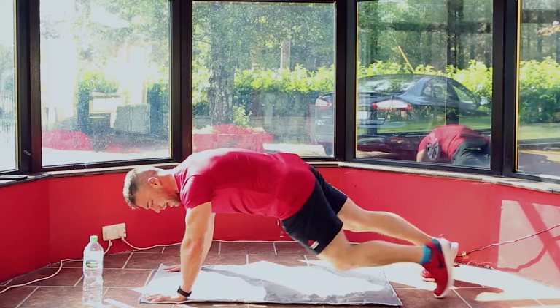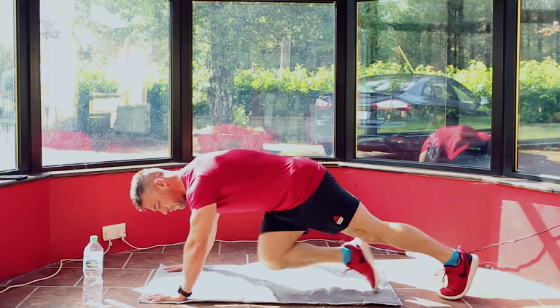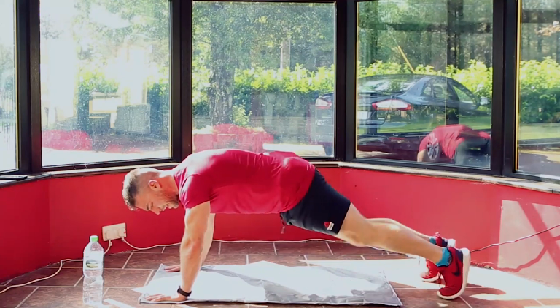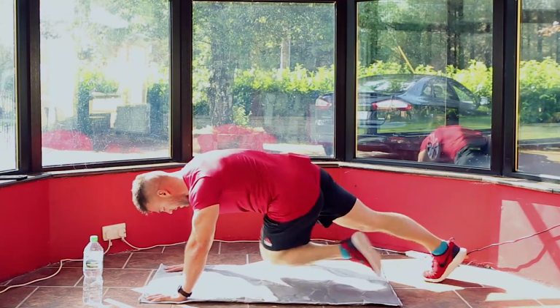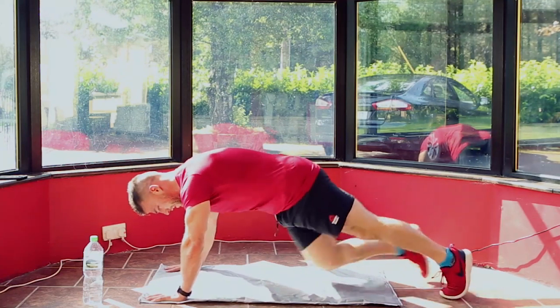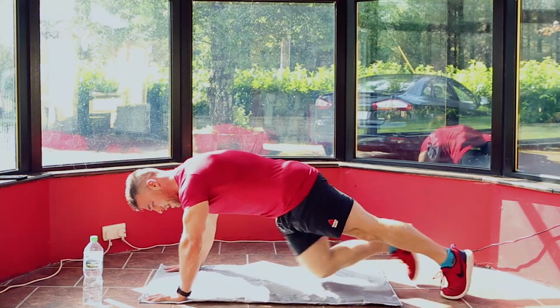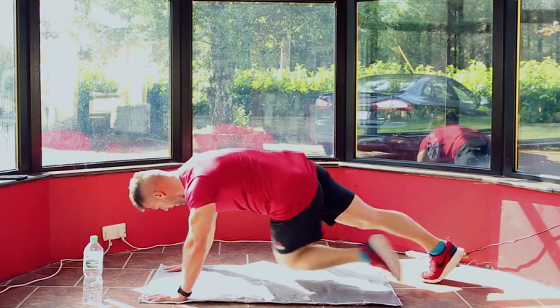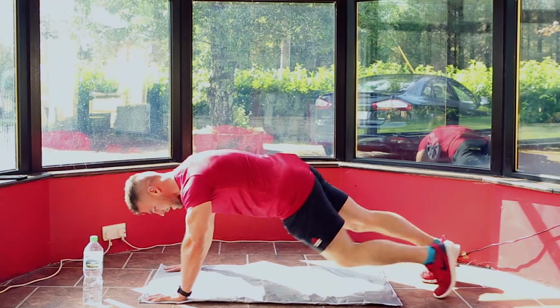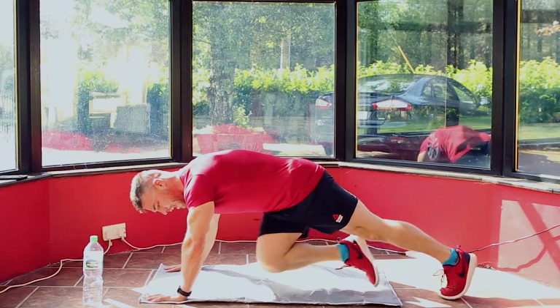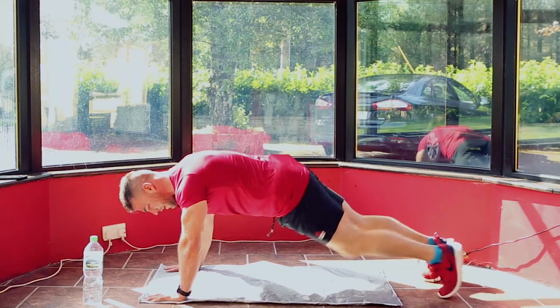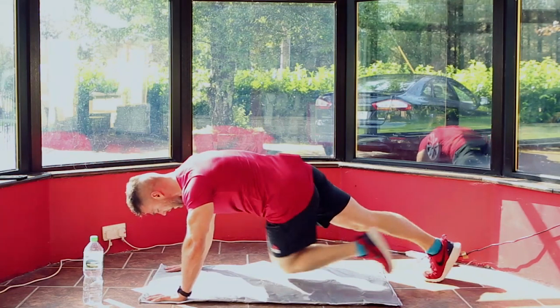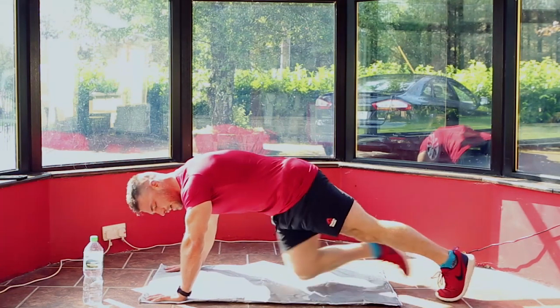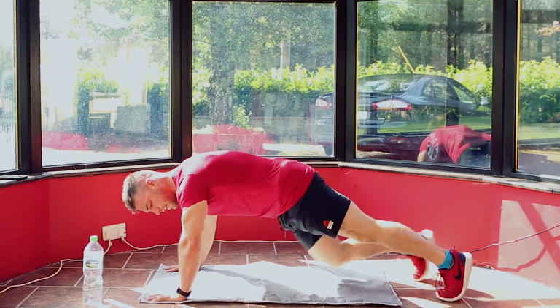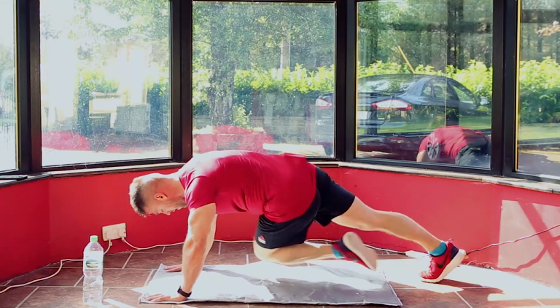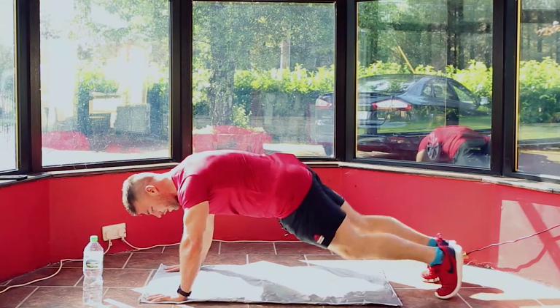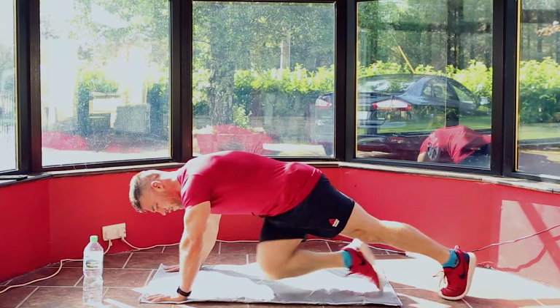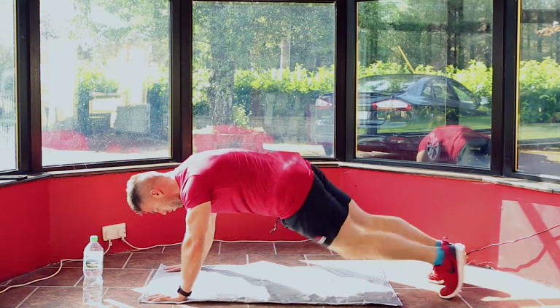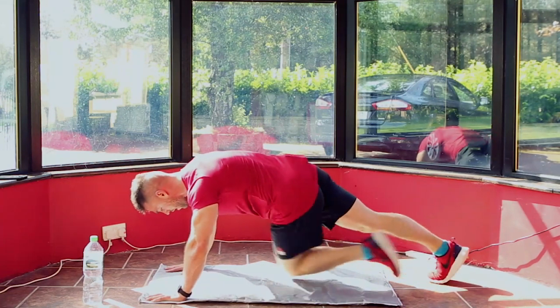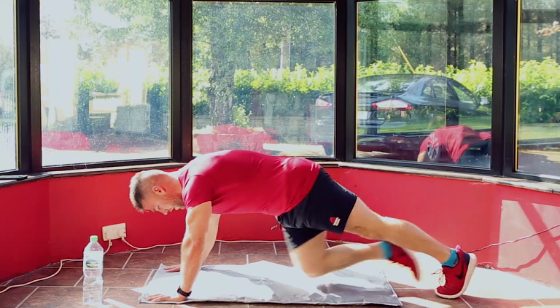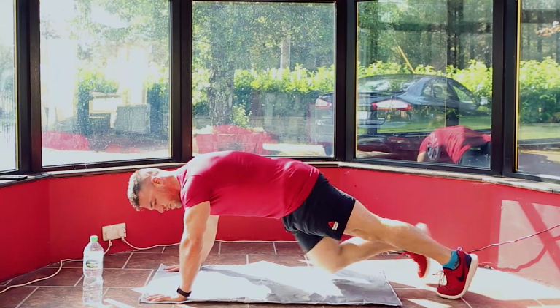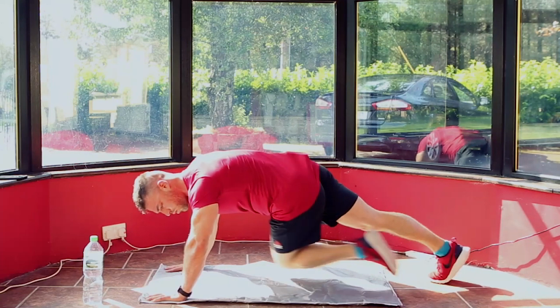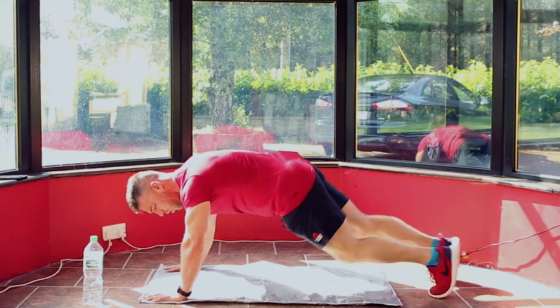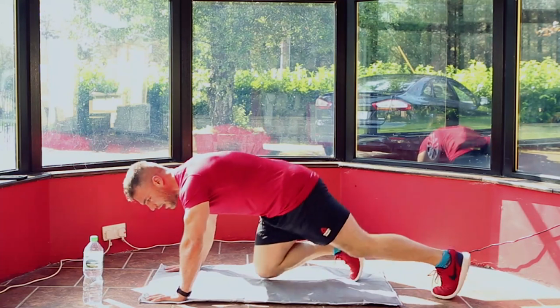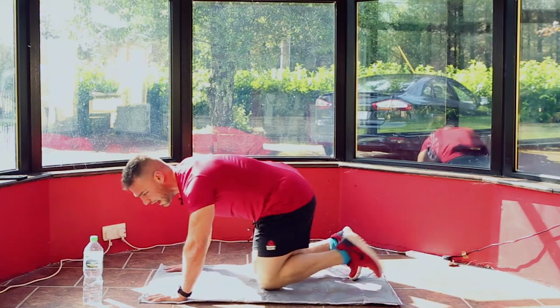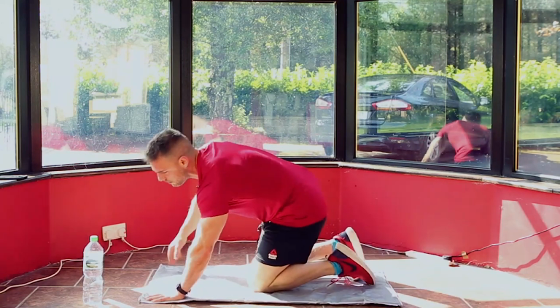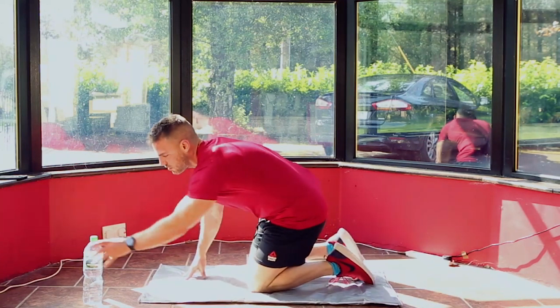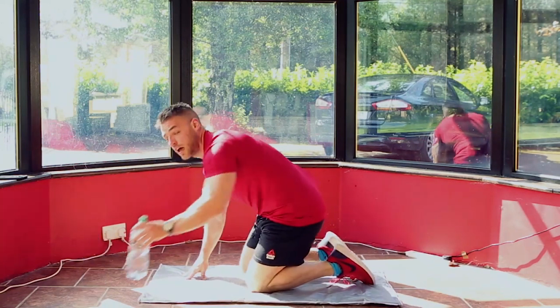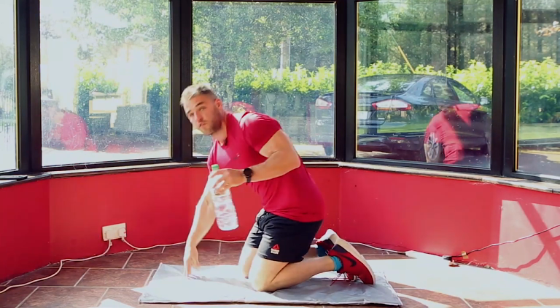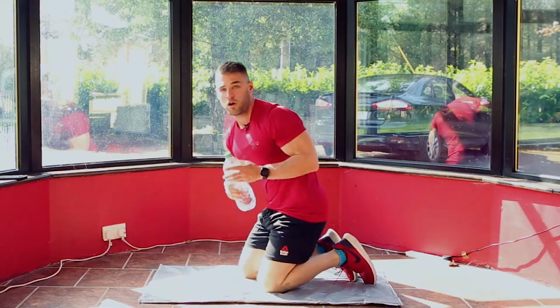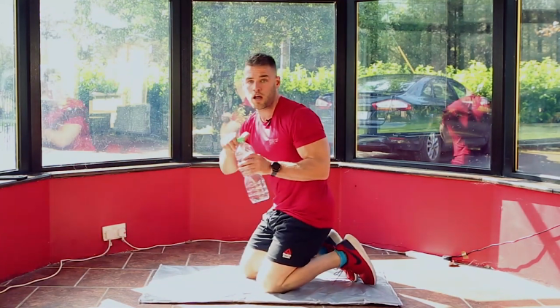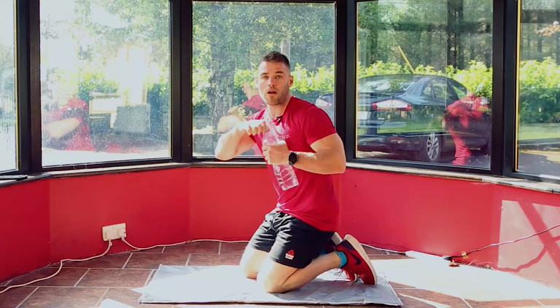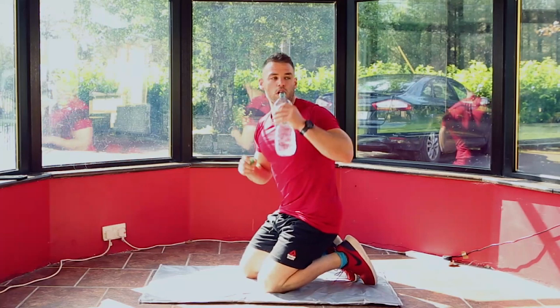I'll count it down from 10: 10, 9, 8, 7, 6, 5, 4, 3, 2, 1 — and take a breather, catch your breath. If you've got some water, grab some water.